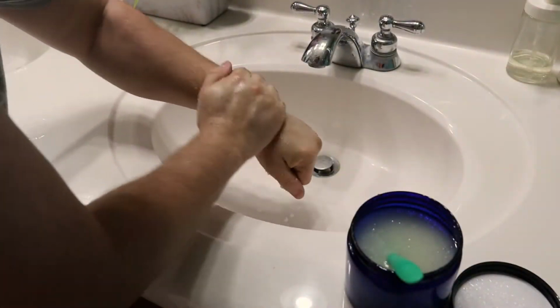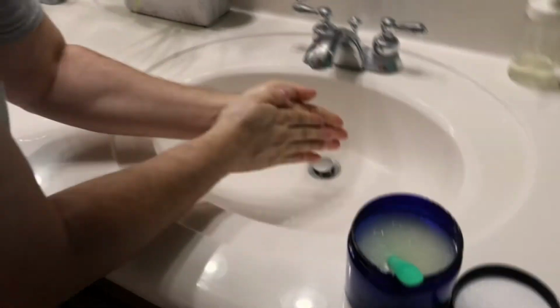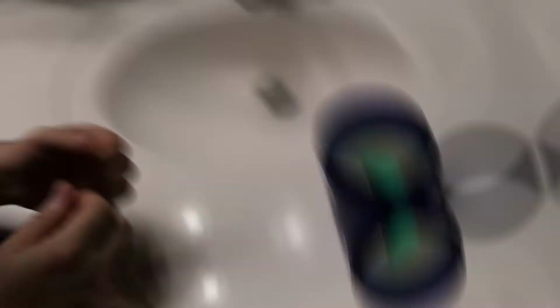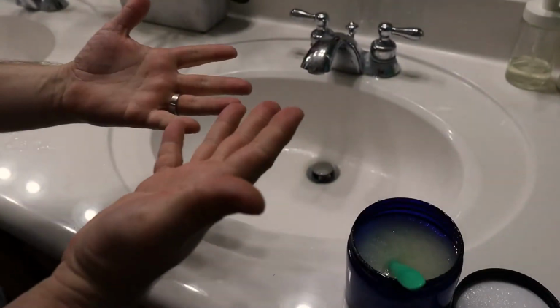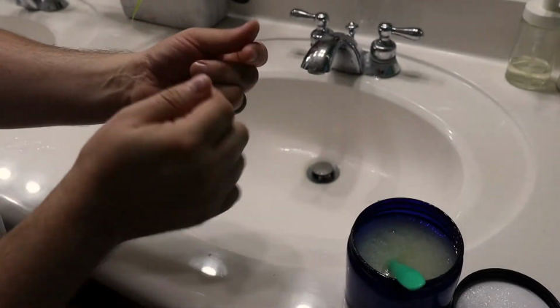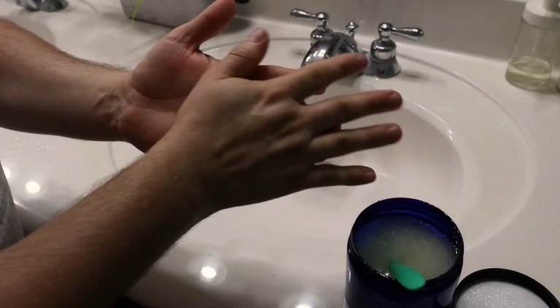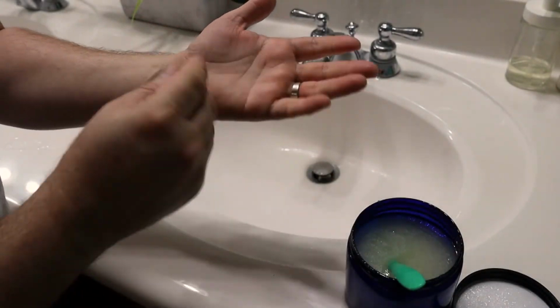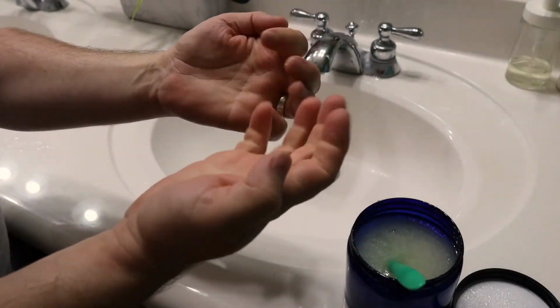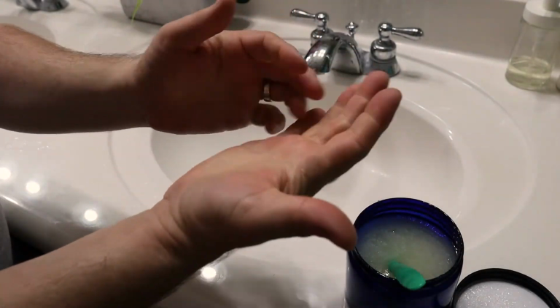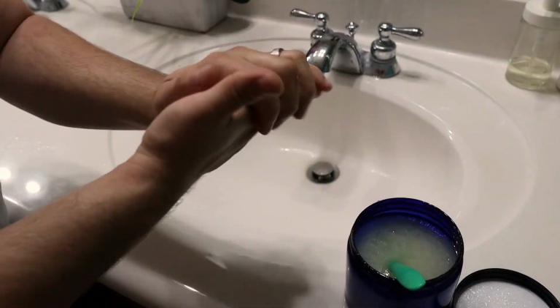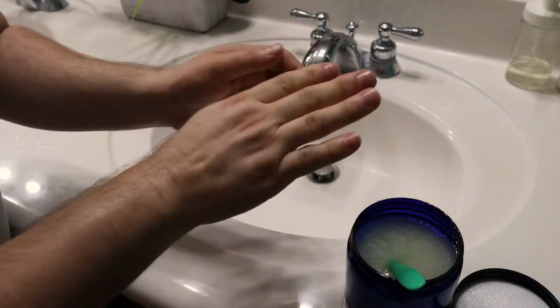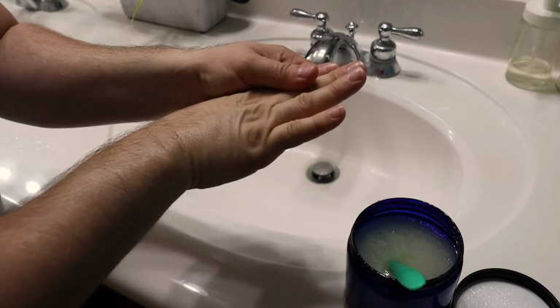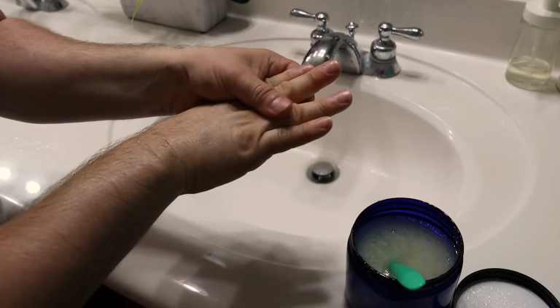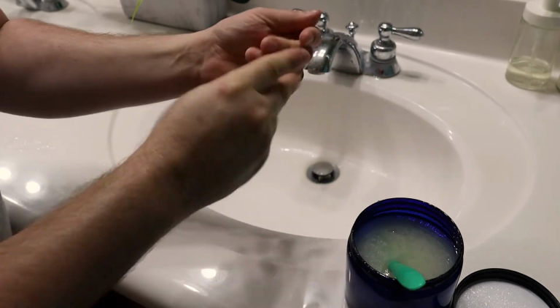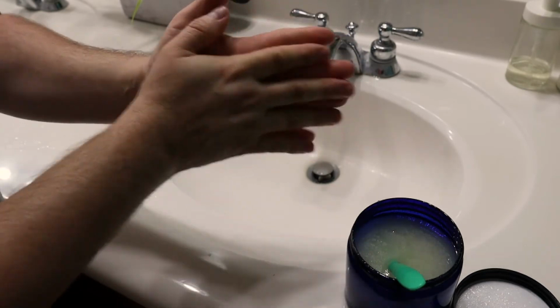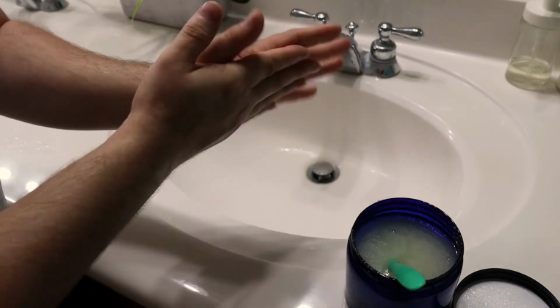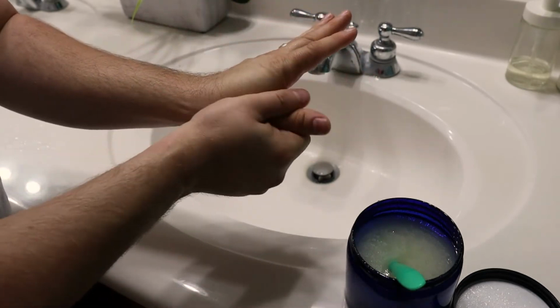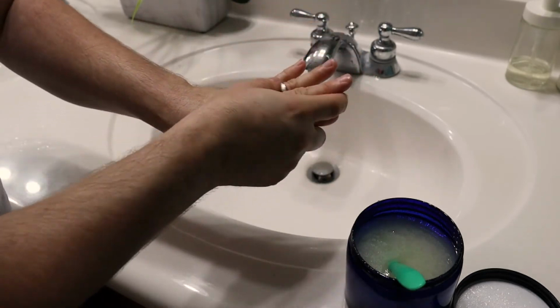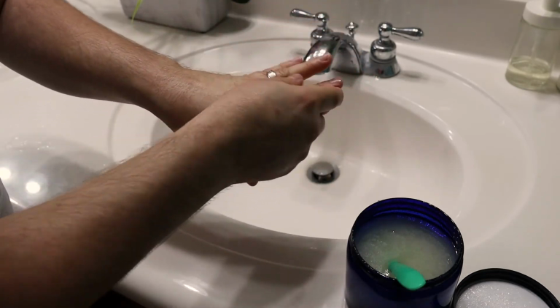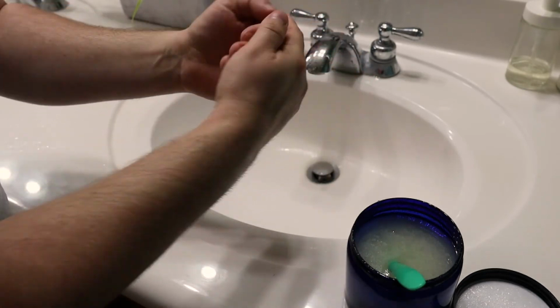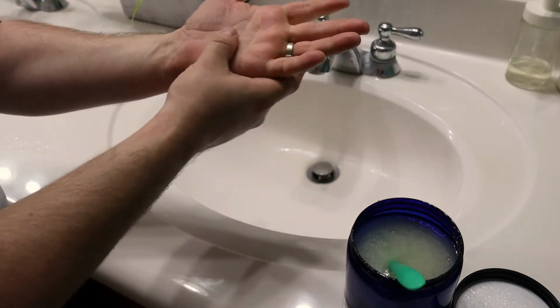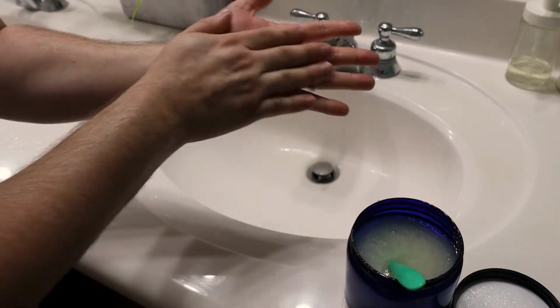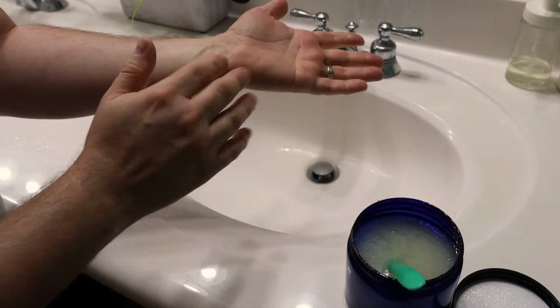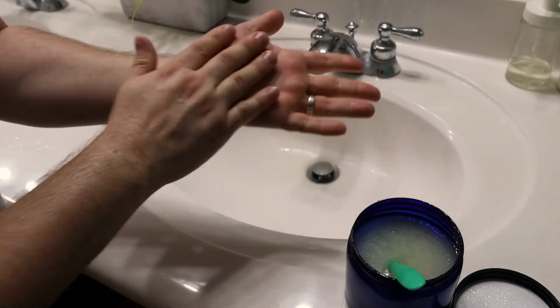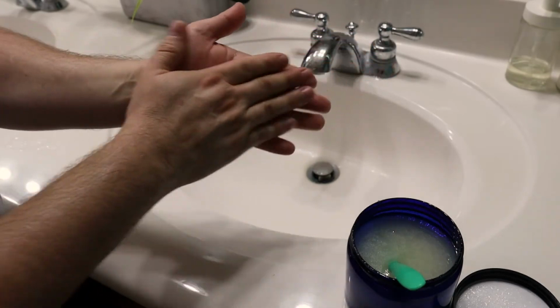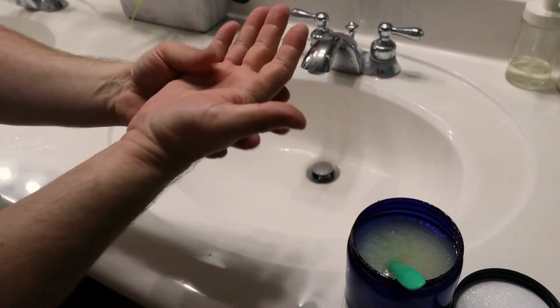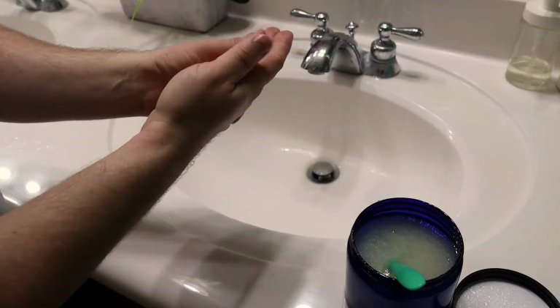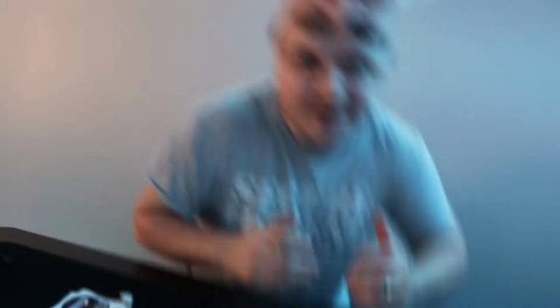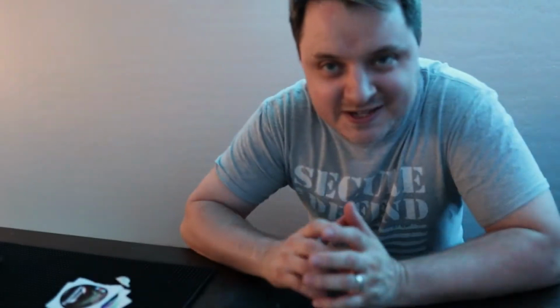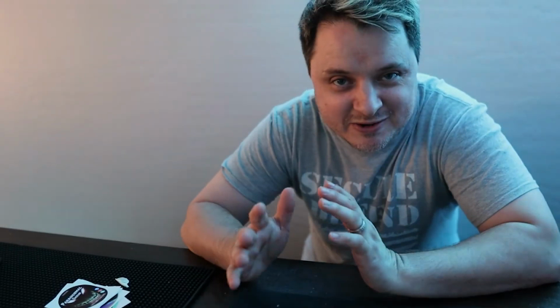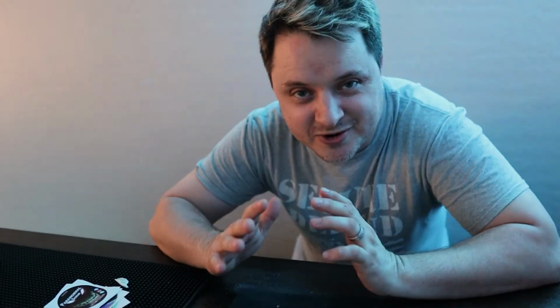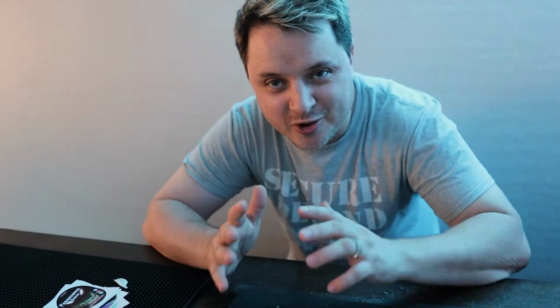I just dried my hands and my goodness, it's just so smooth — it's like I've put lotion on or something, and I haven't. I've just used the scrub. All right guys, that was Mountain Man Scrub, I hope you guys enjoyed that video.